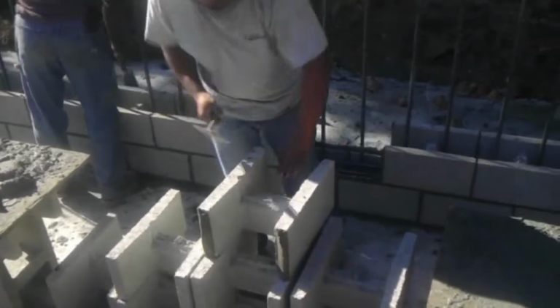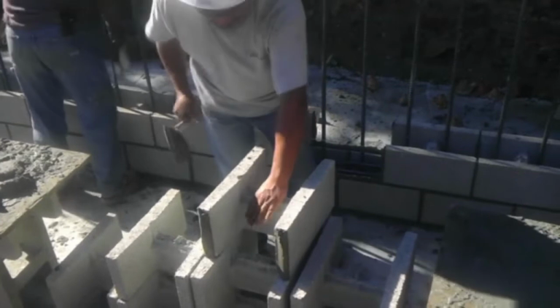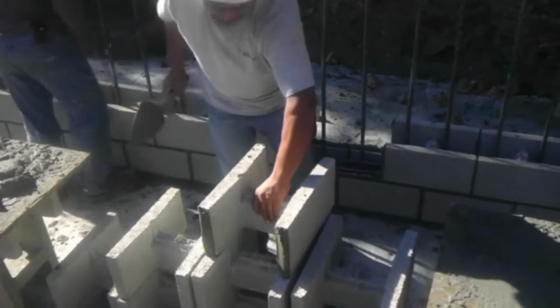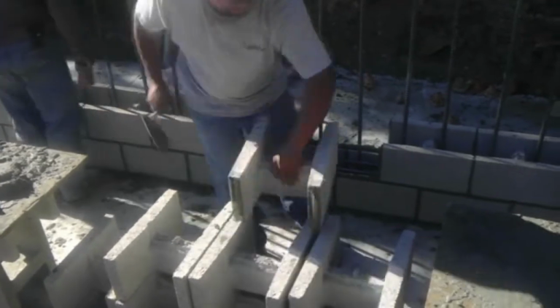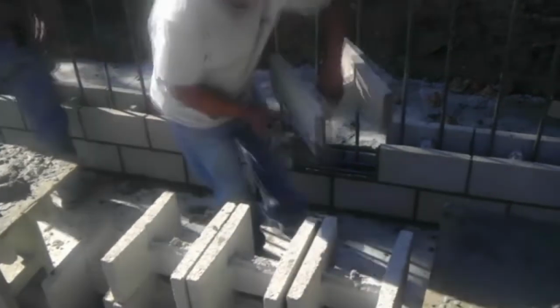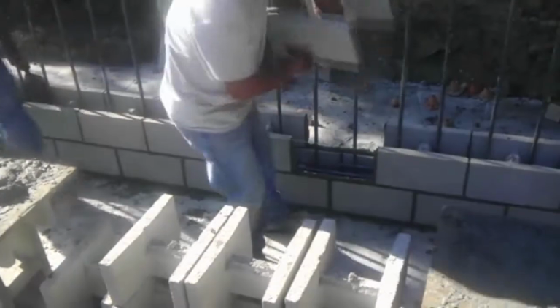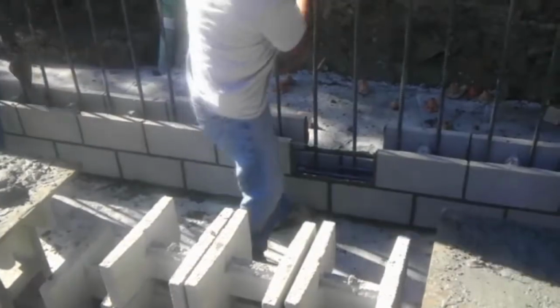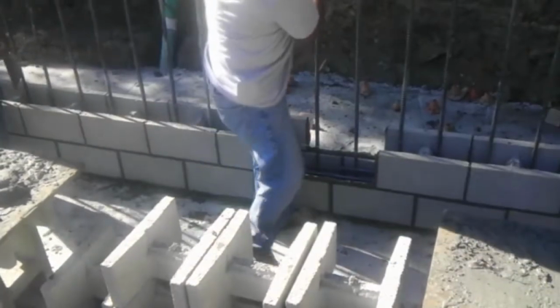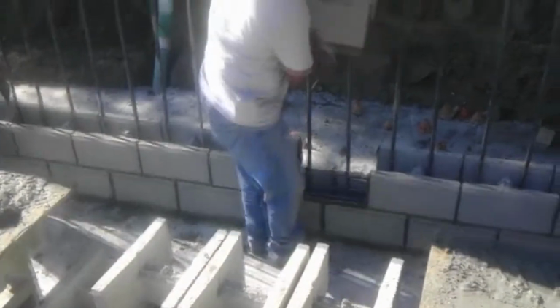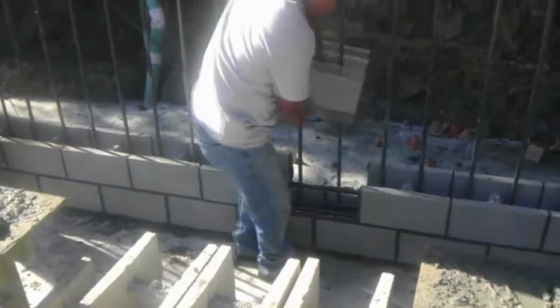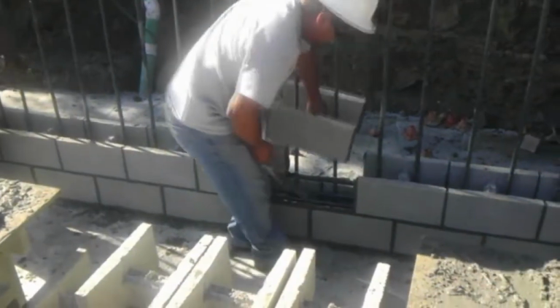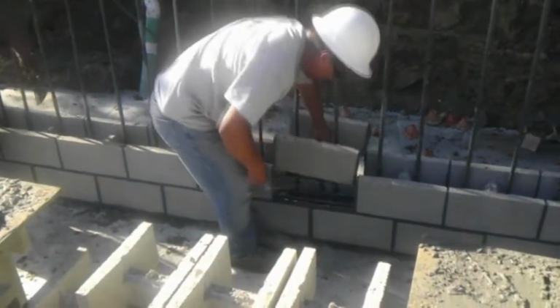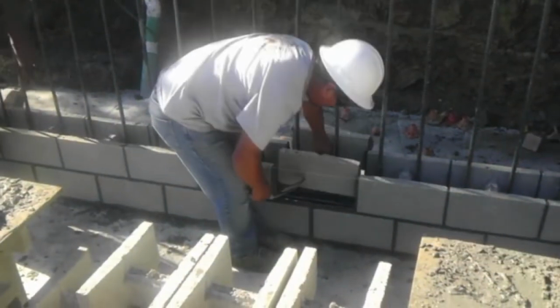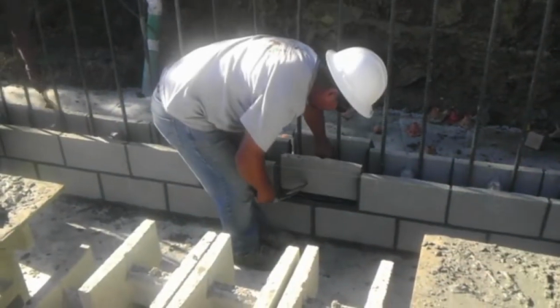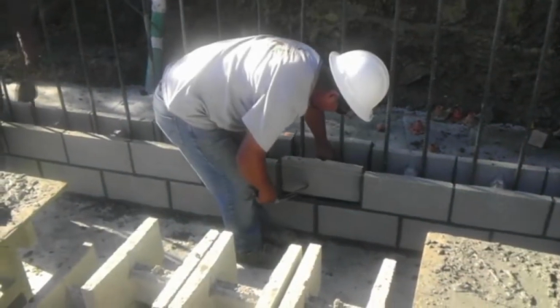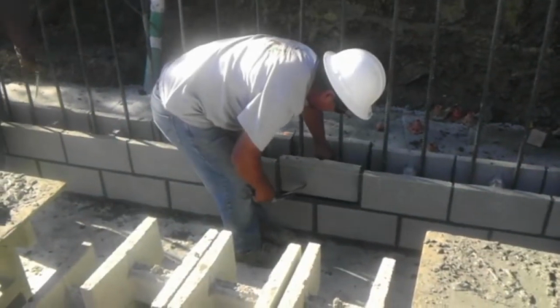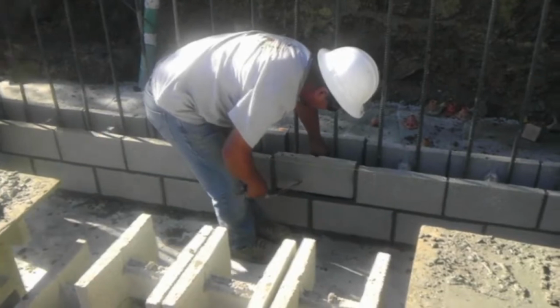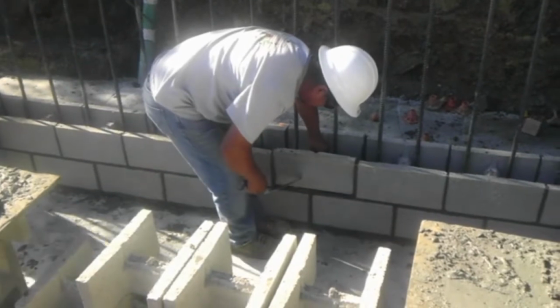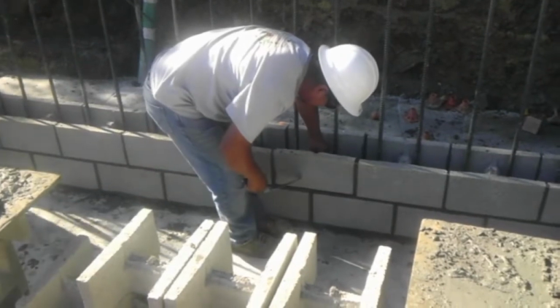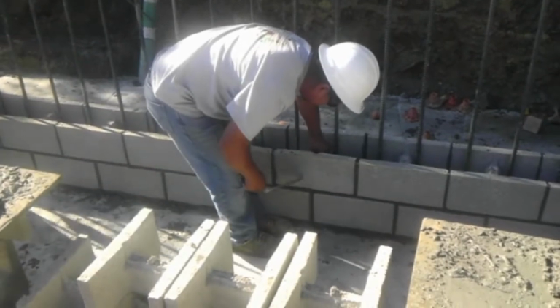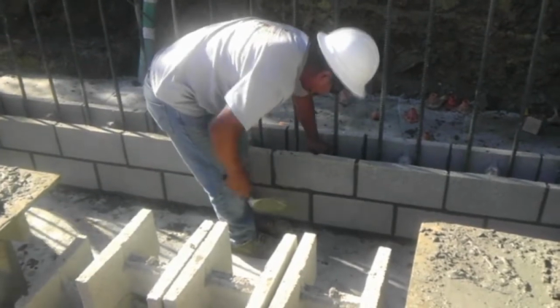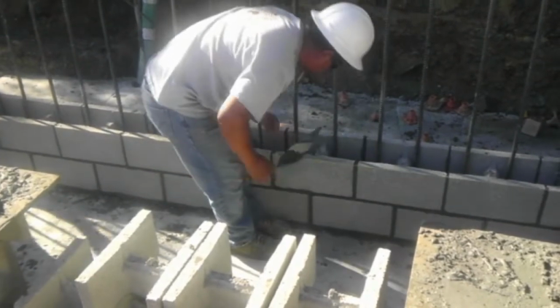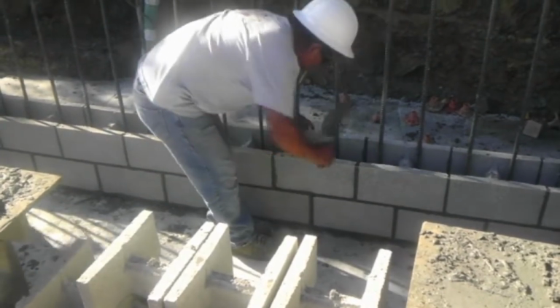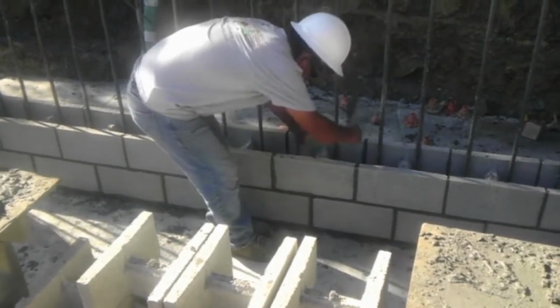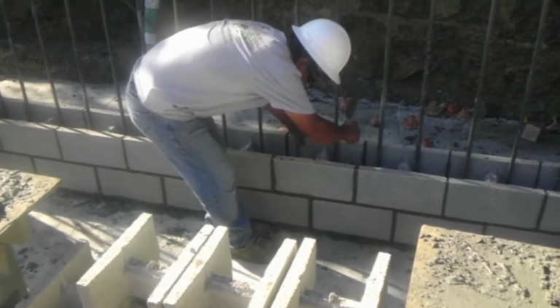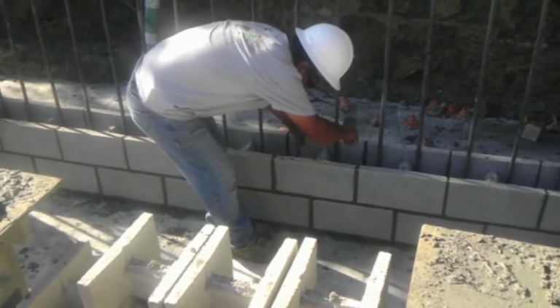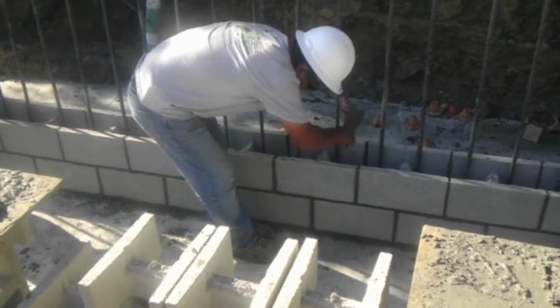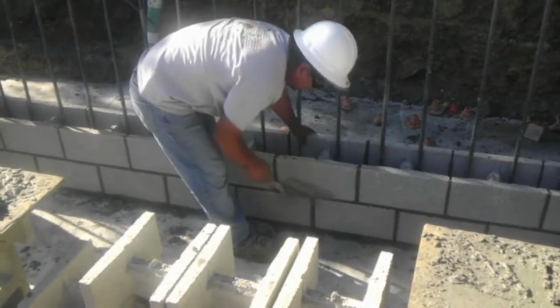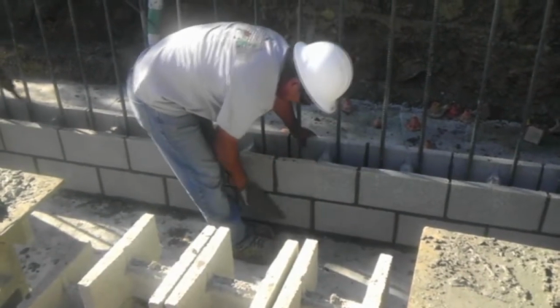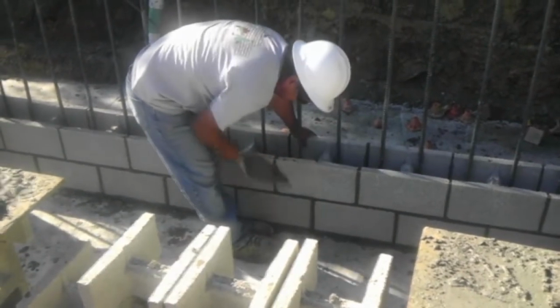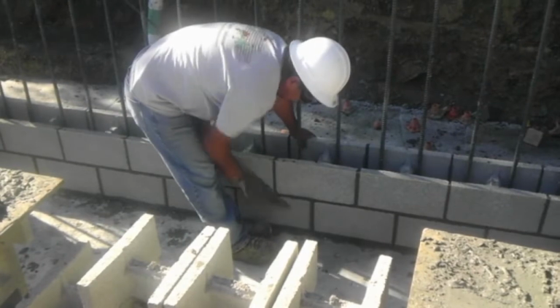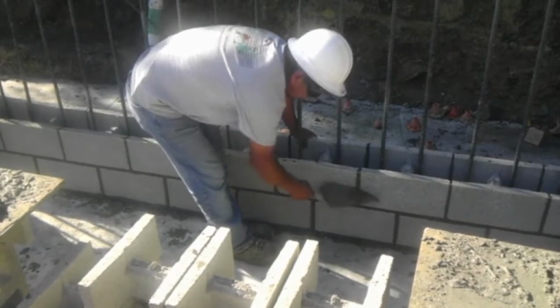Then you place a little bit of mortar on each side, and that's what you're going to use to put them together. Once the block is in place, you can adjust it and make sure that you have it squared and in line.